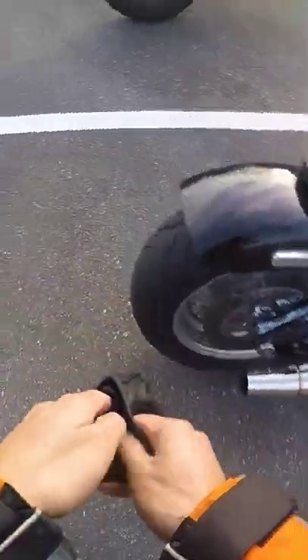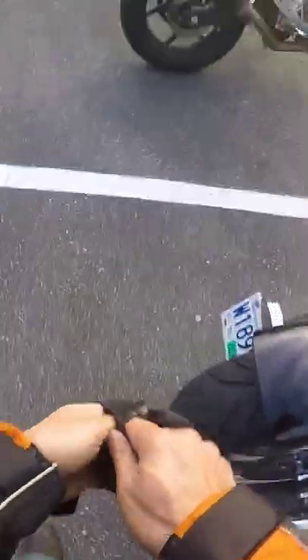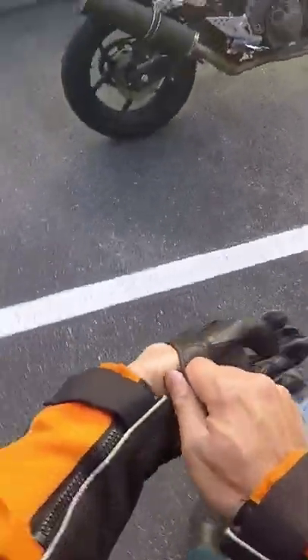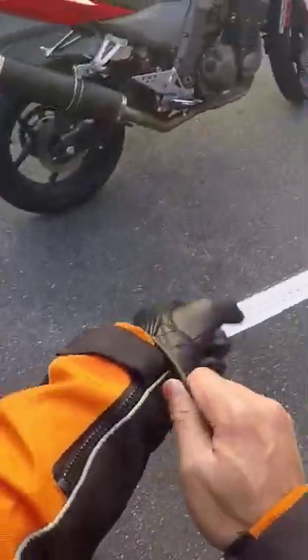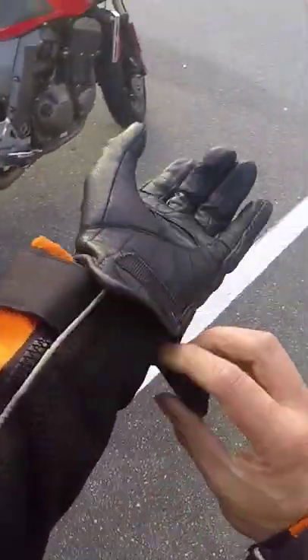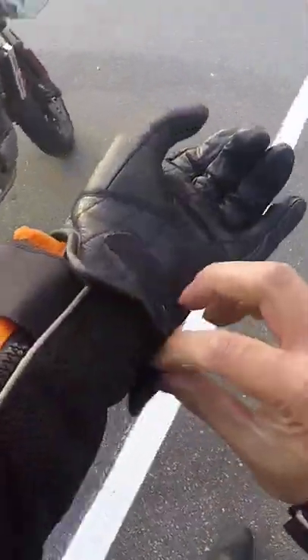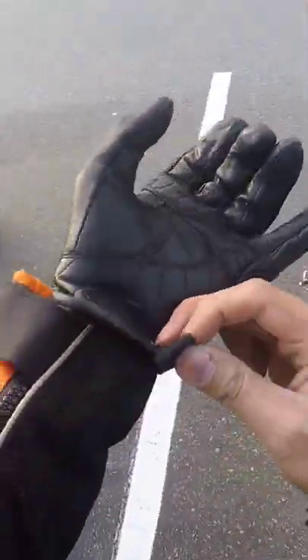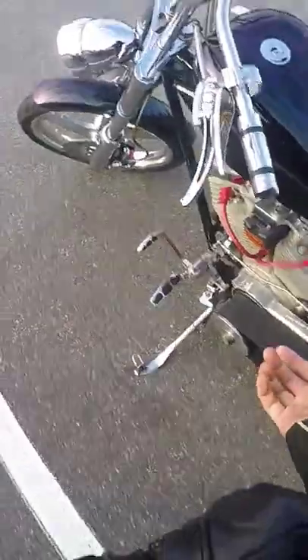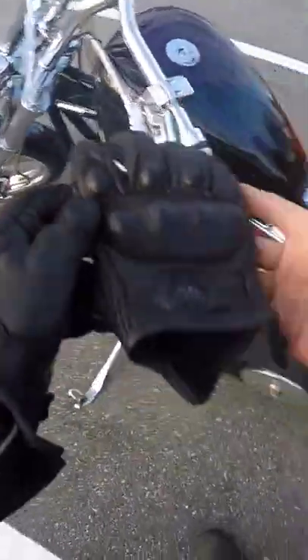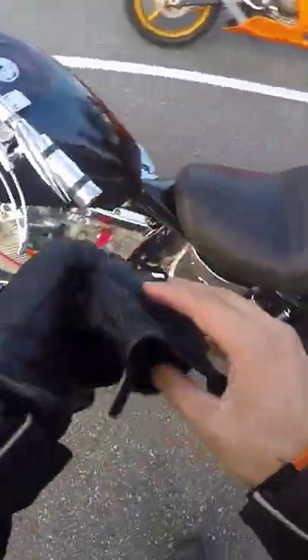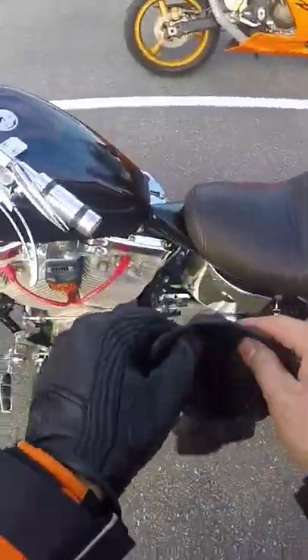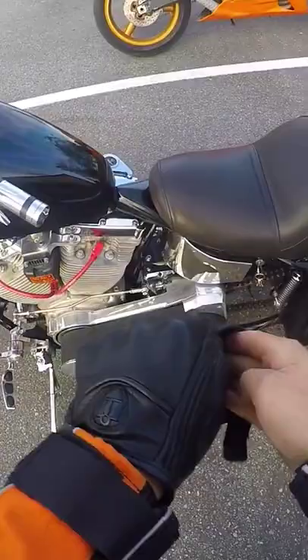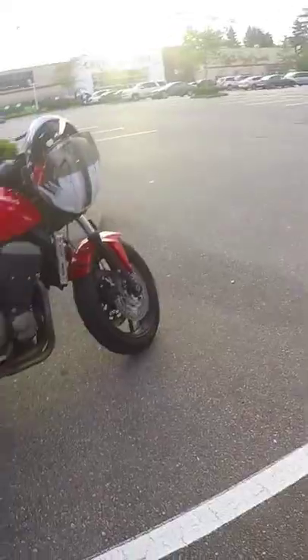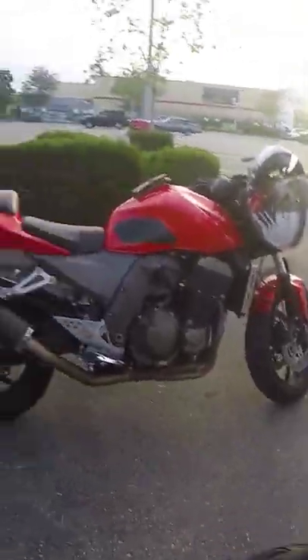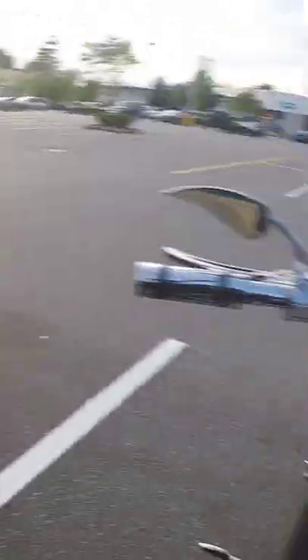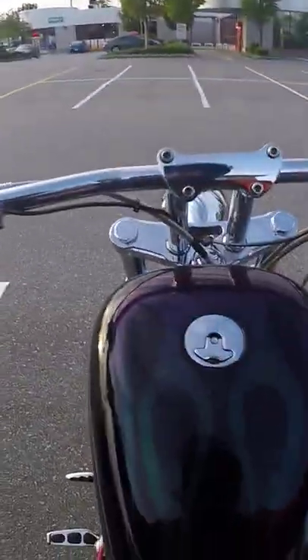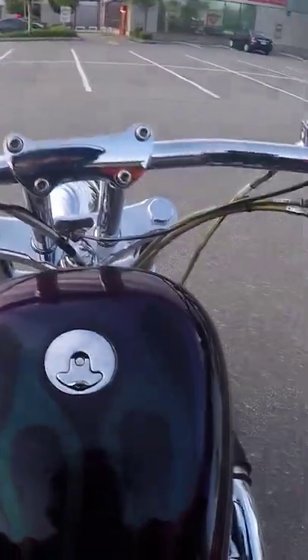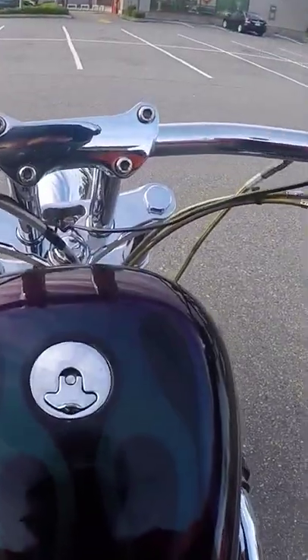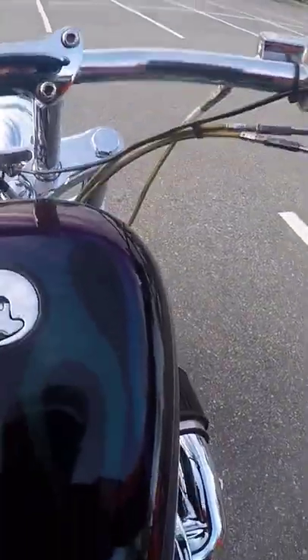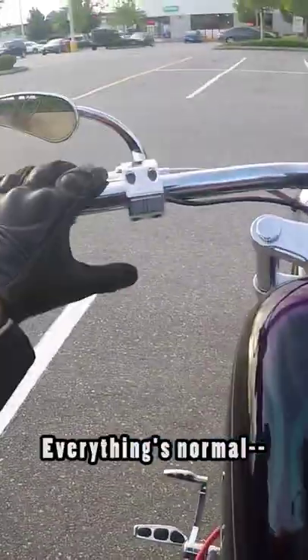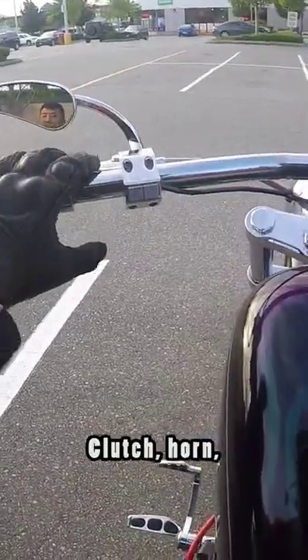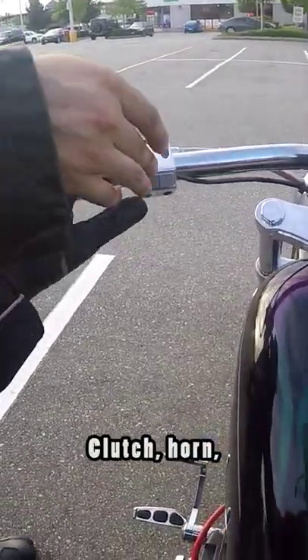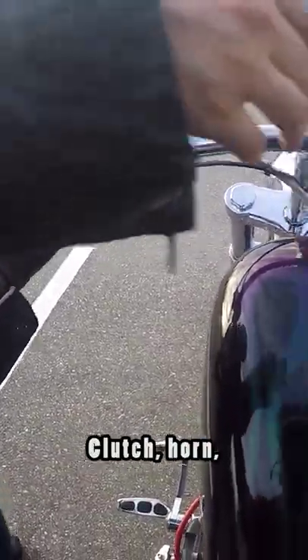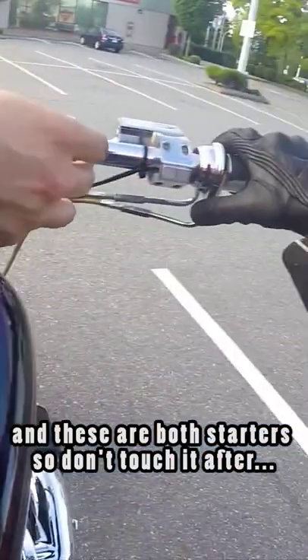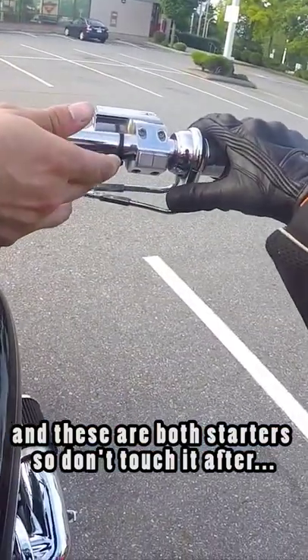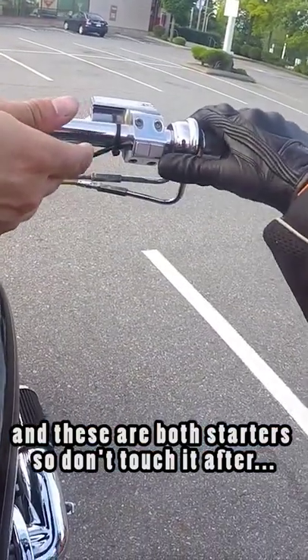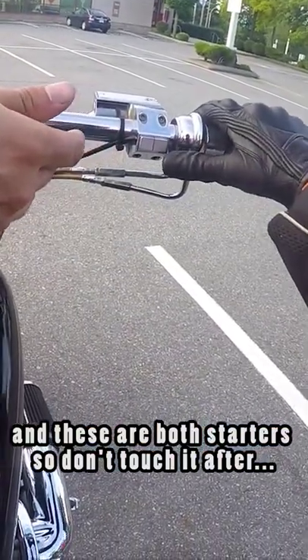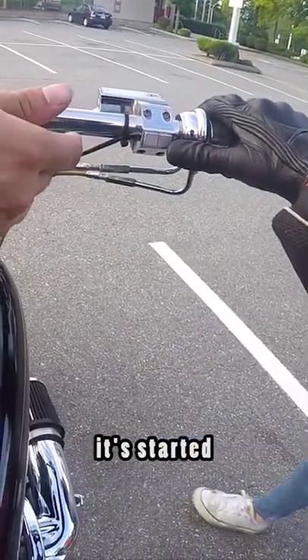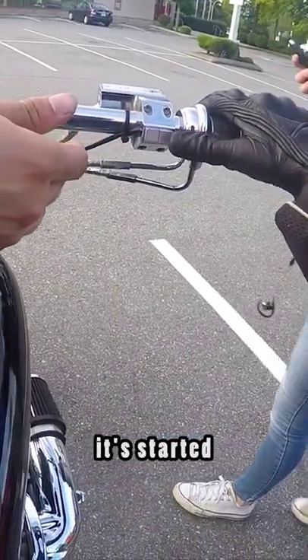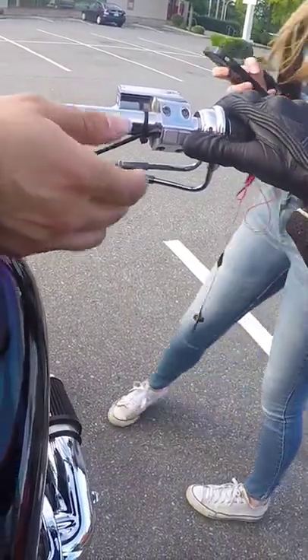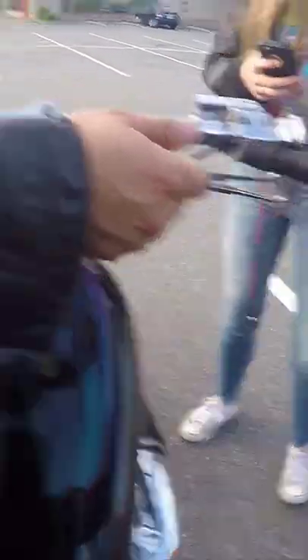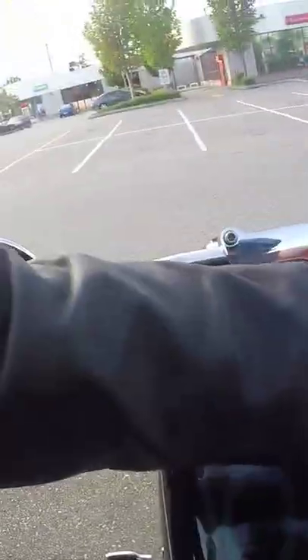Colin has graciously let me try out his bike. This monster is 1,500 cc's. I don't know what I'm looking at — I think normal clutch, horn, and these are both starters, so don't touch it after it's started.